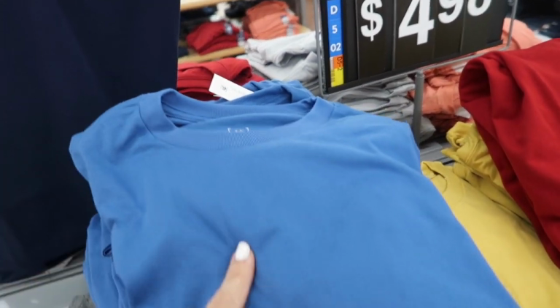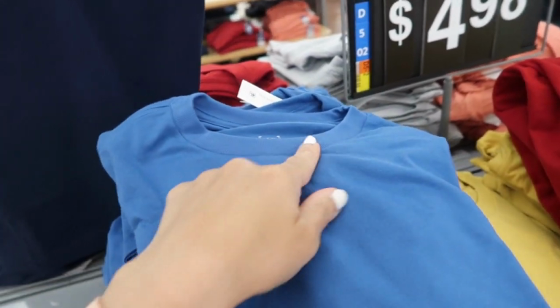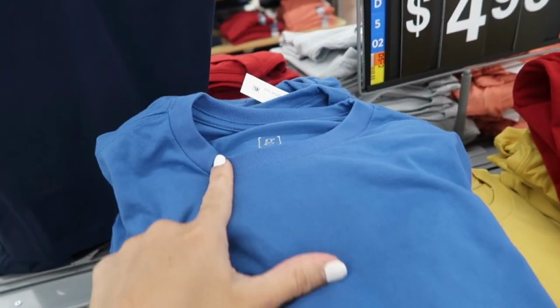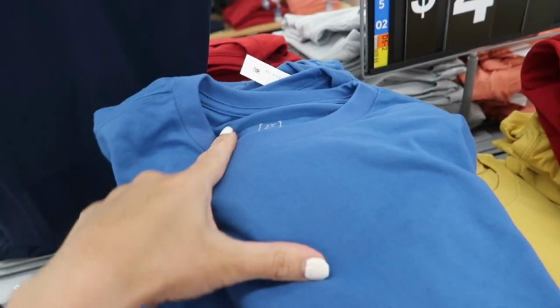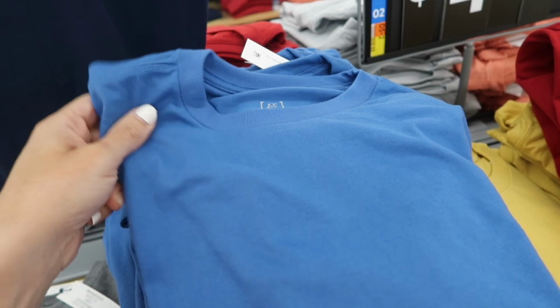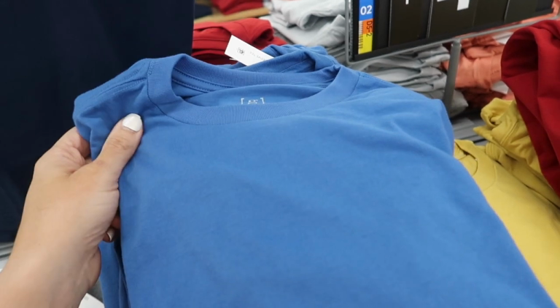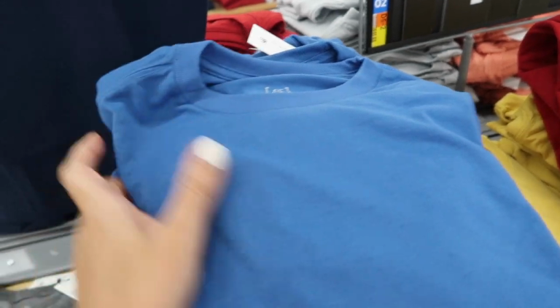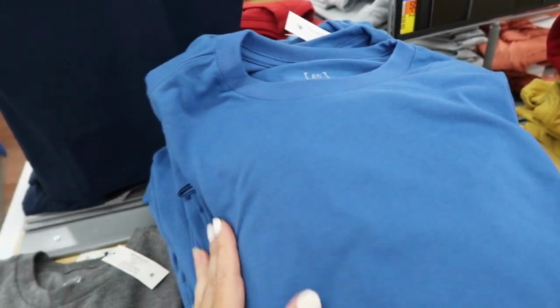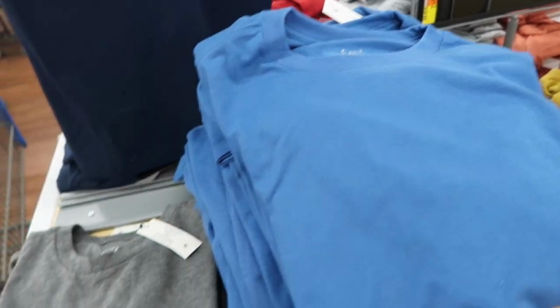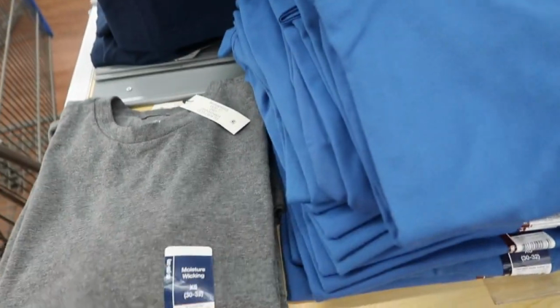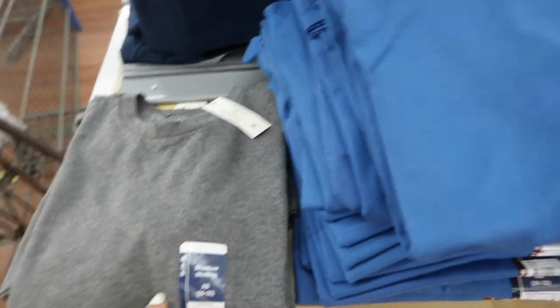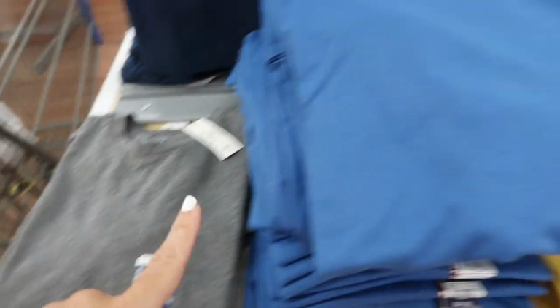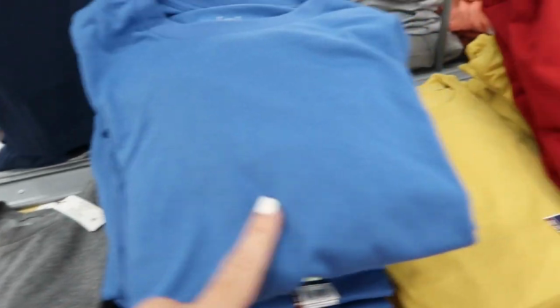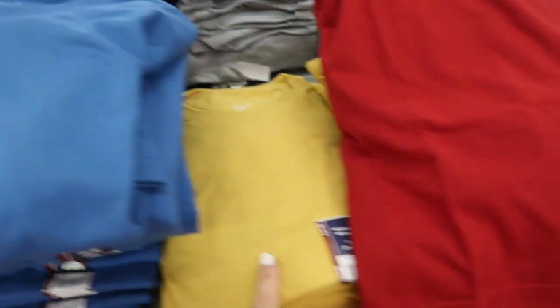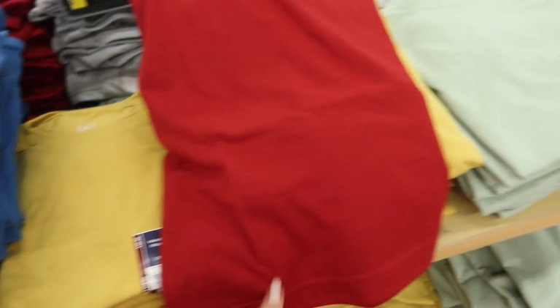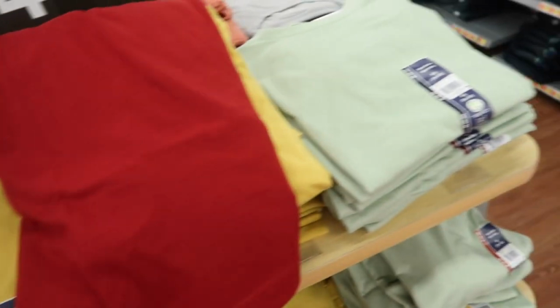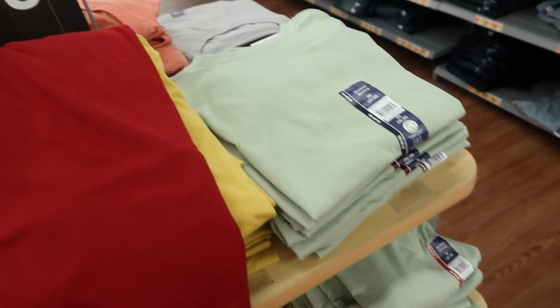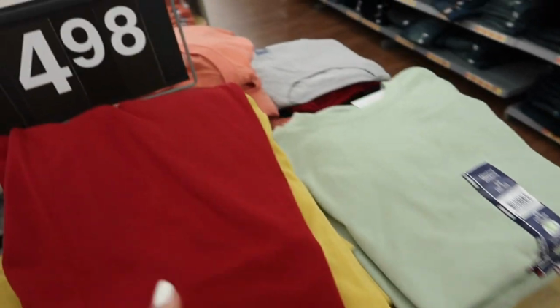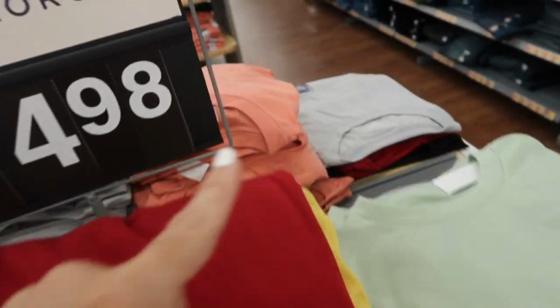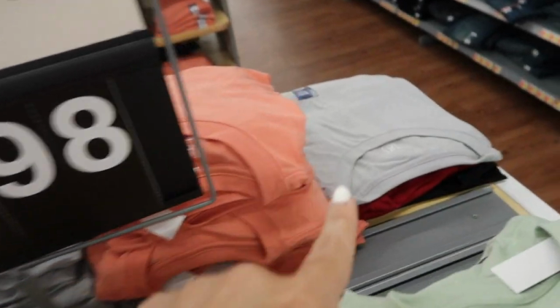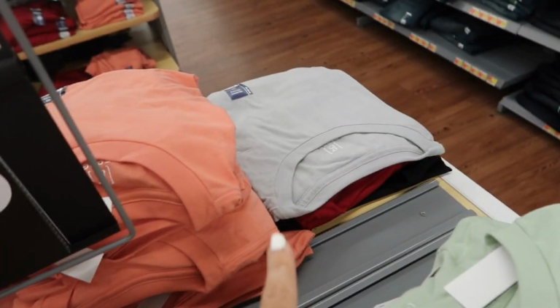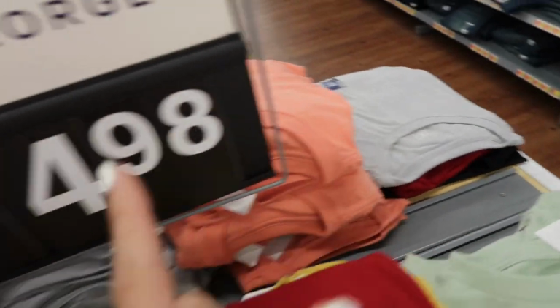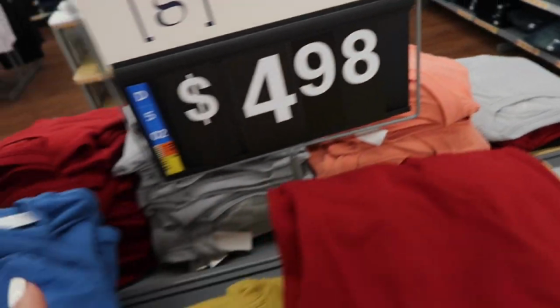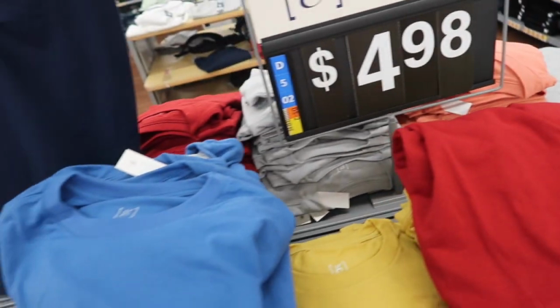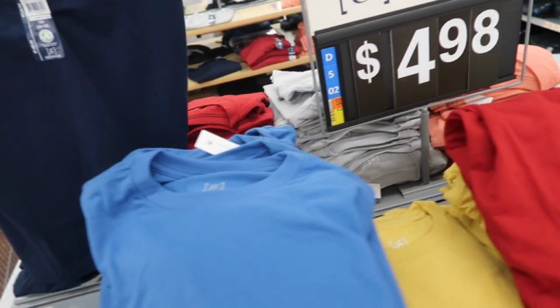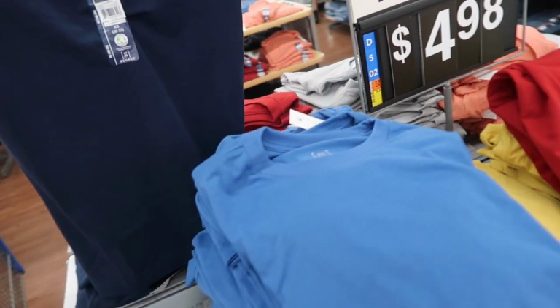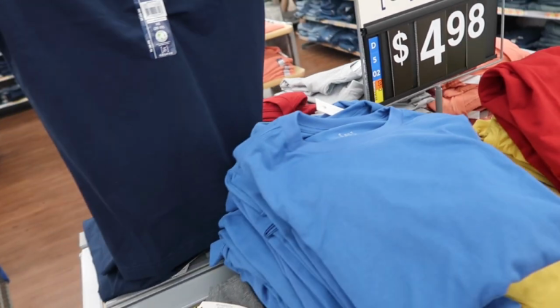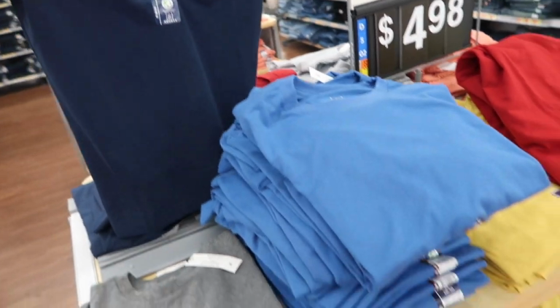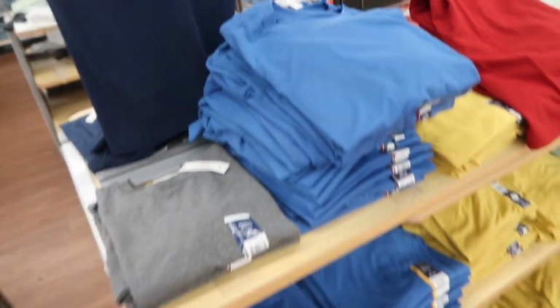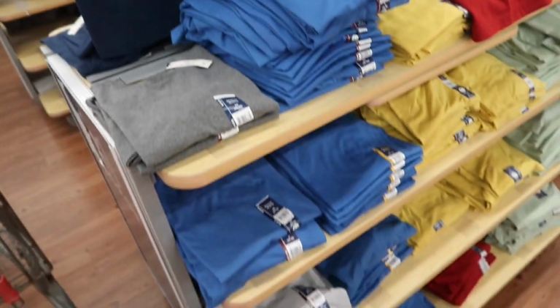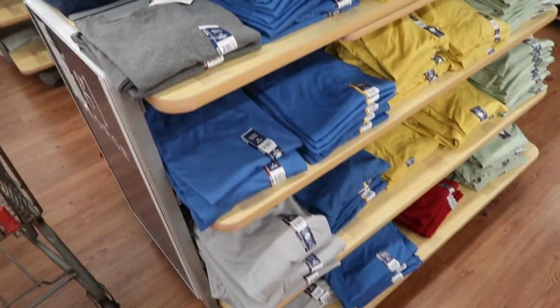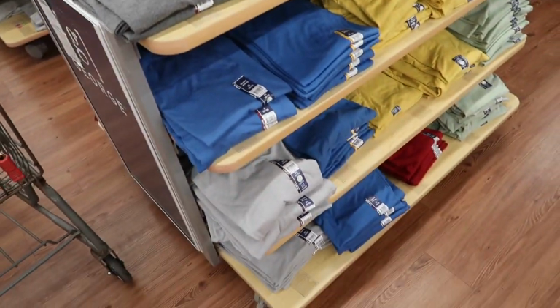Father's Day is coming up so I'll share some of the men's department. These are from George — crew neck t-shirts, really nice soft and stretchy. They come in the gray, blue, gold, red, green, there's a coral, a lavender — $4.98. They also have that moisture-wicking fabric option.